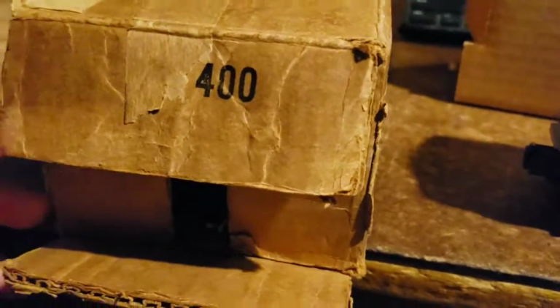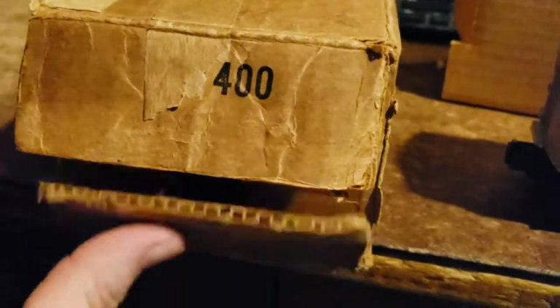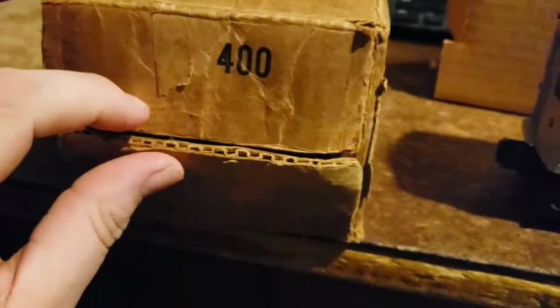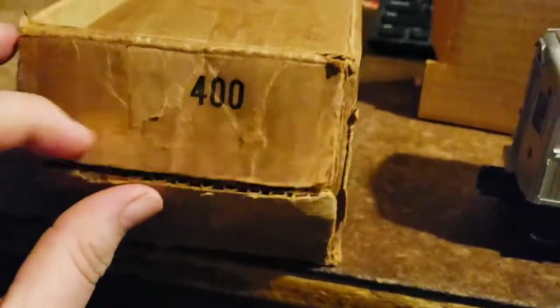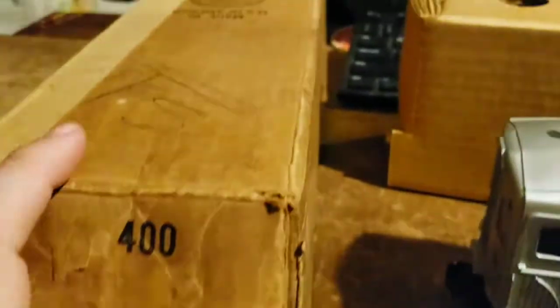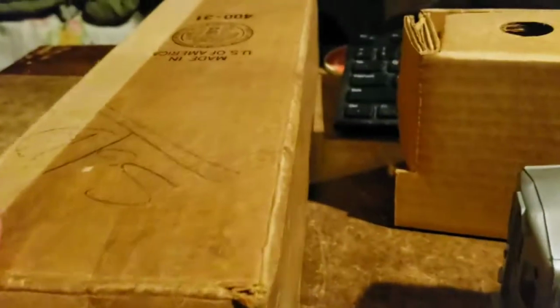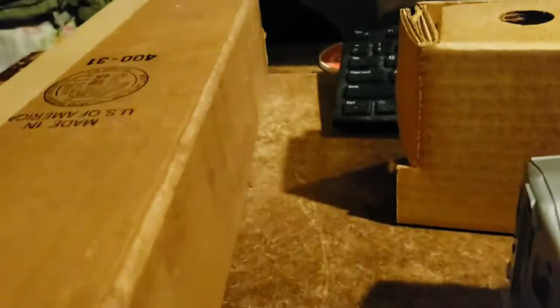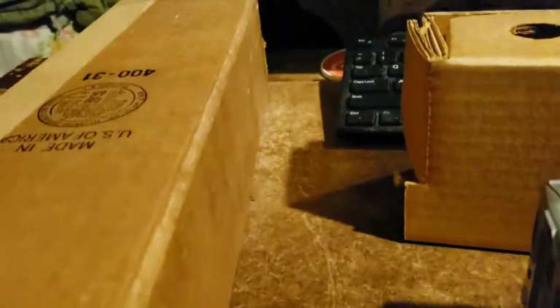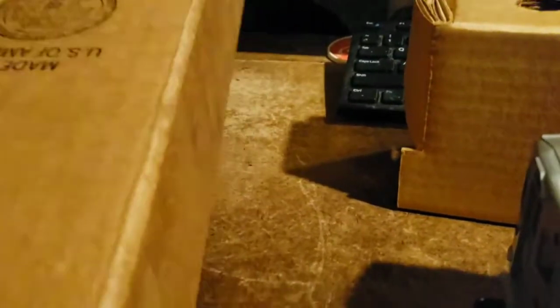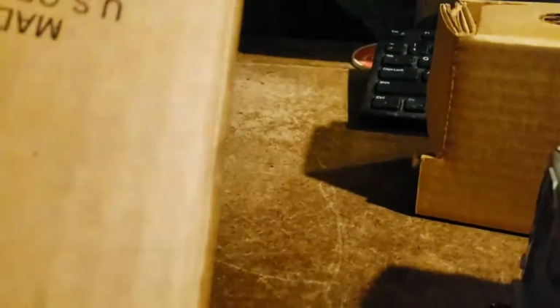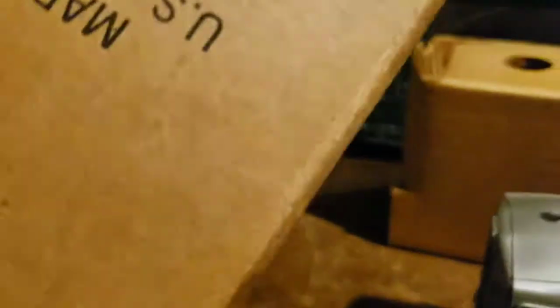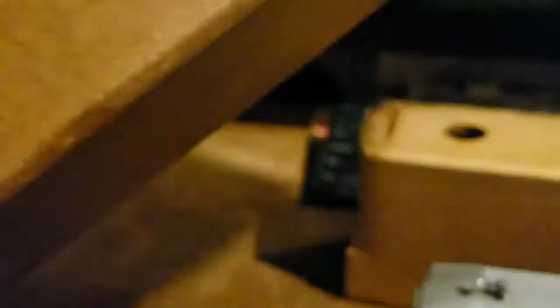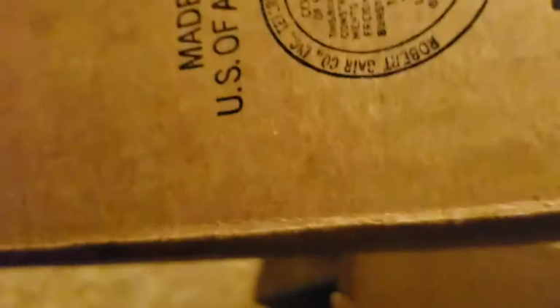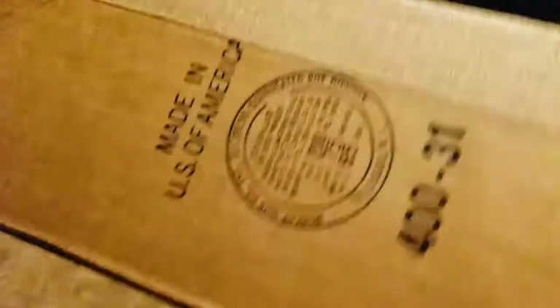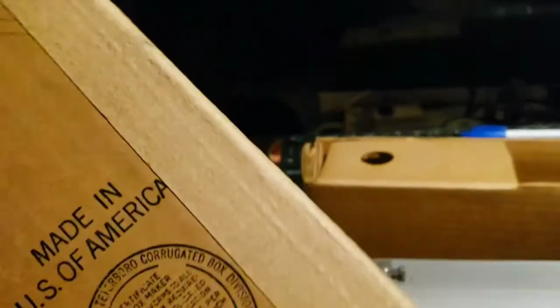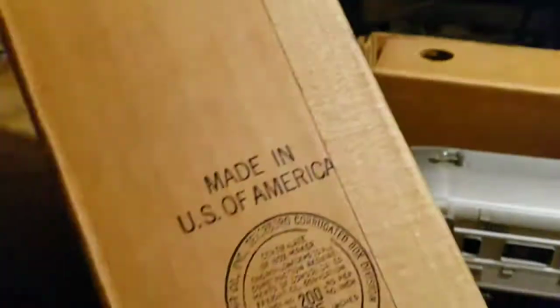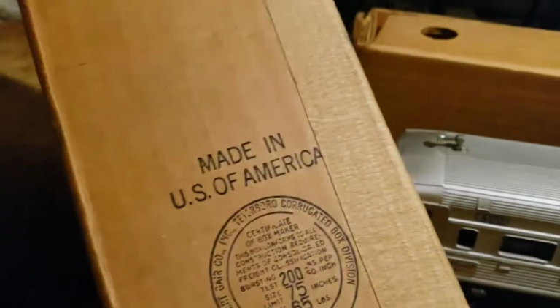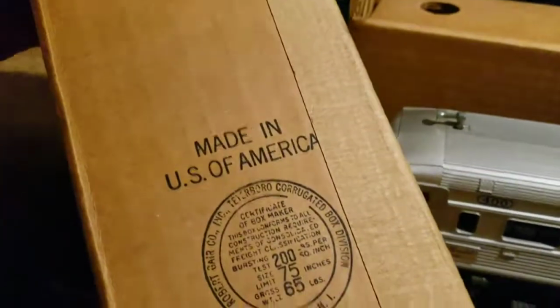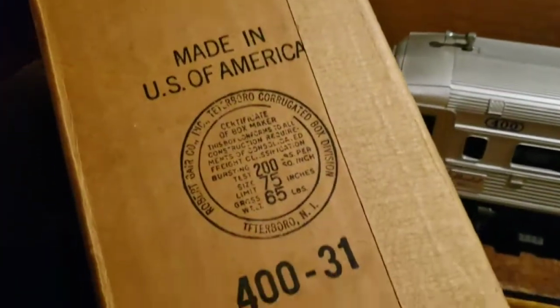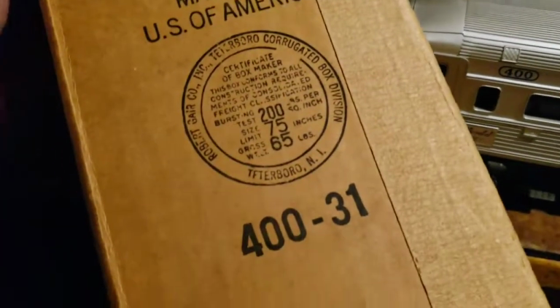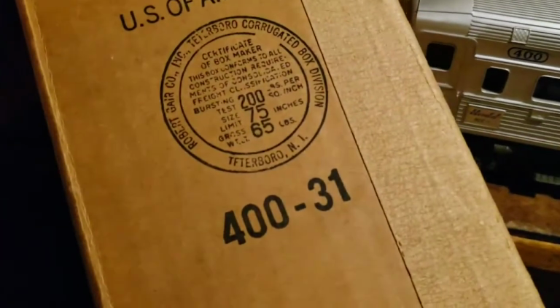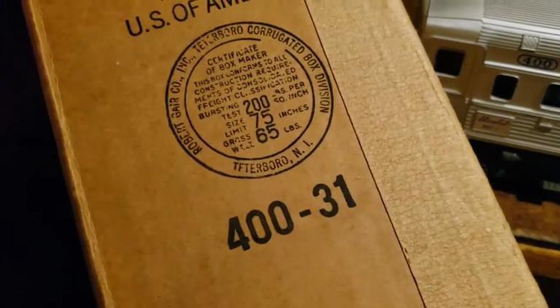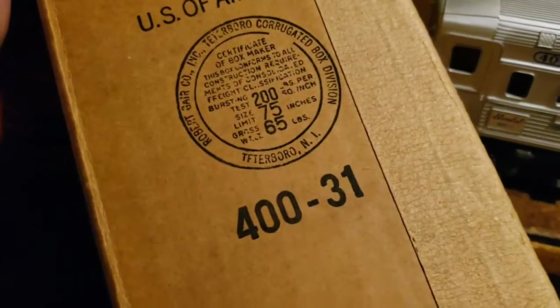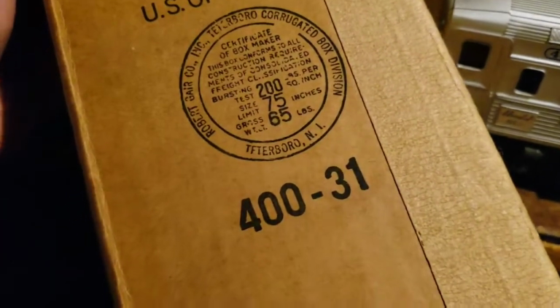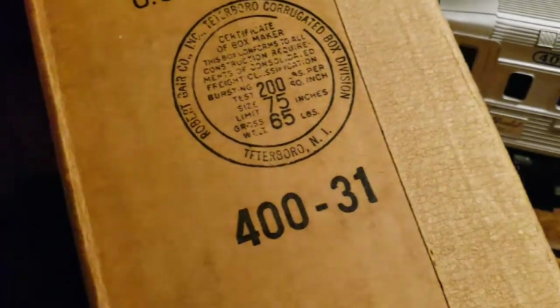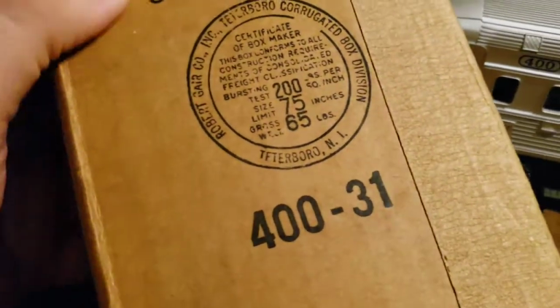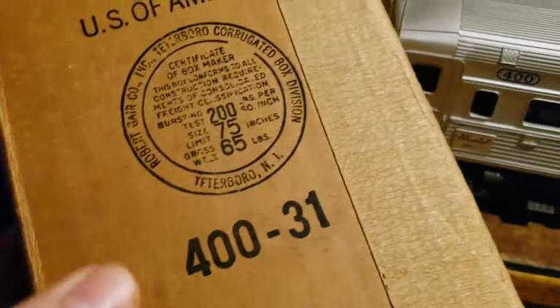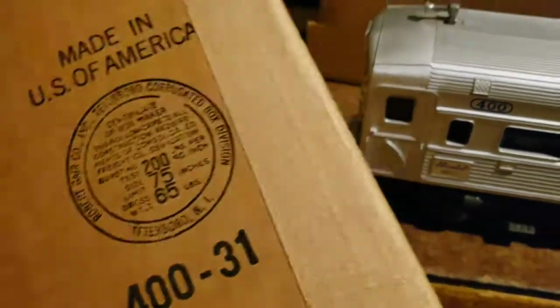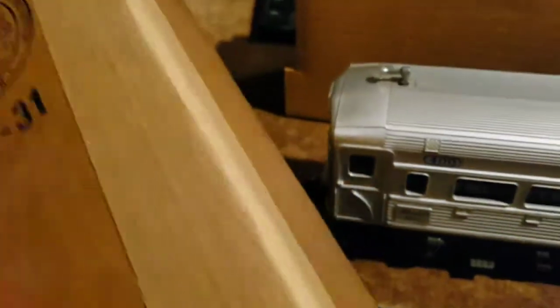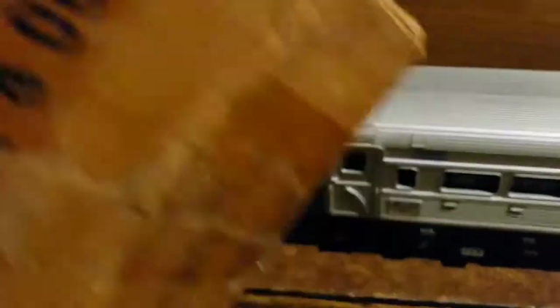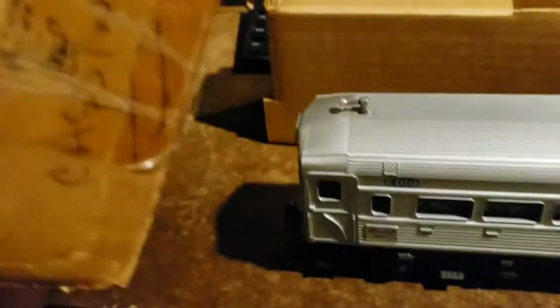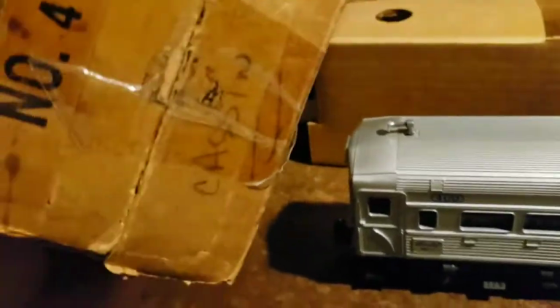As you can see here, number 400. And it says made in America, Teeterboro, New Jersey — original box.